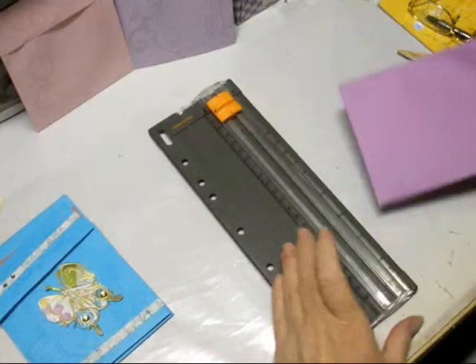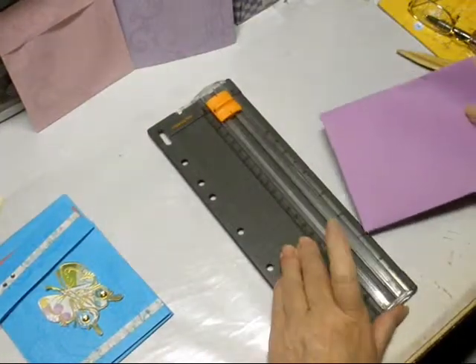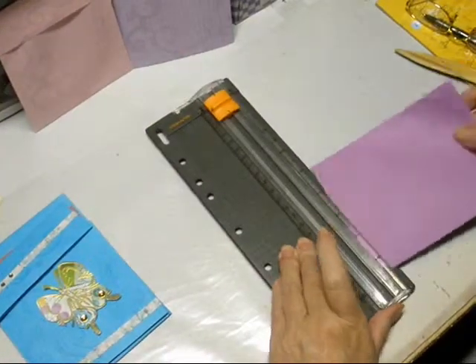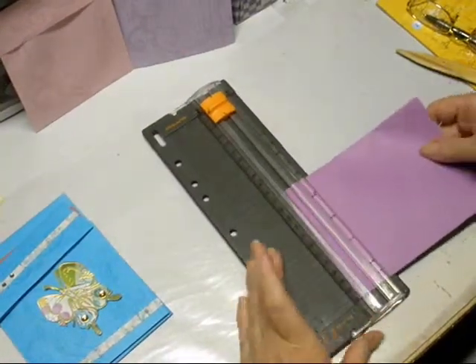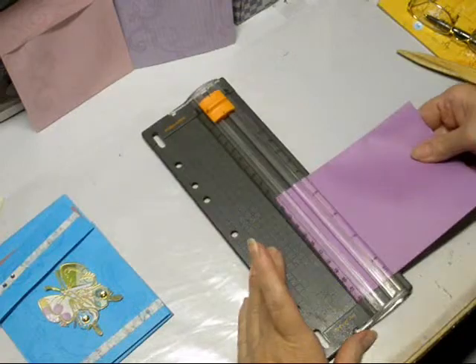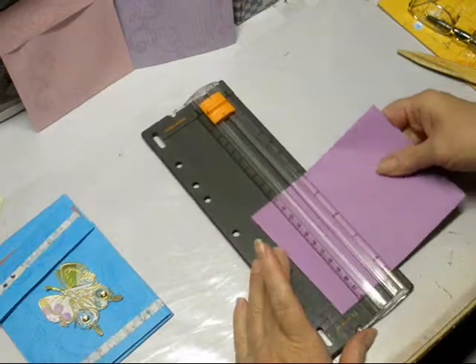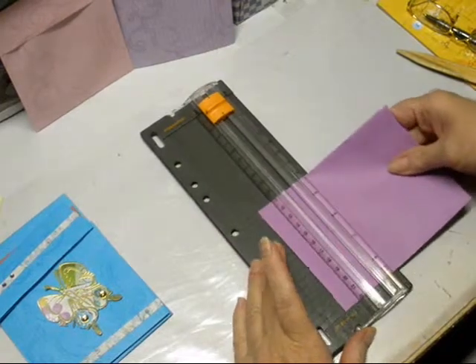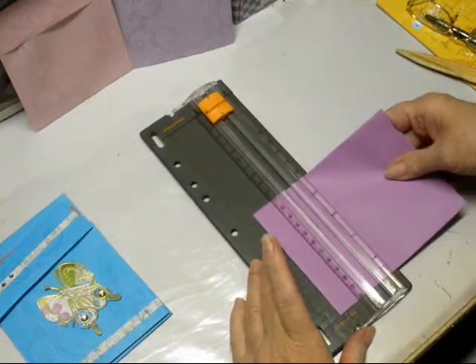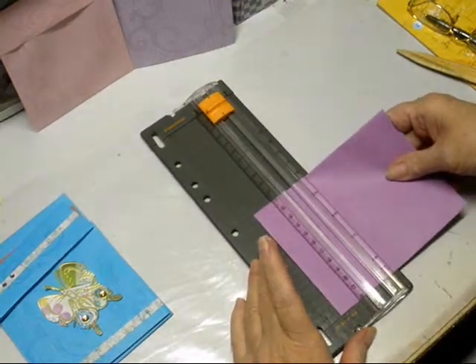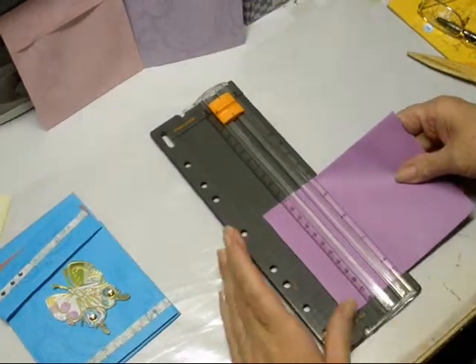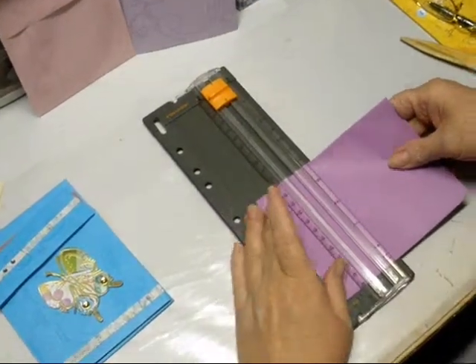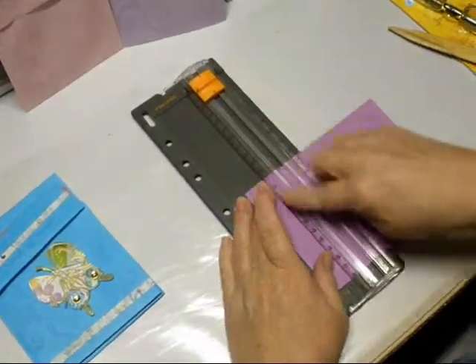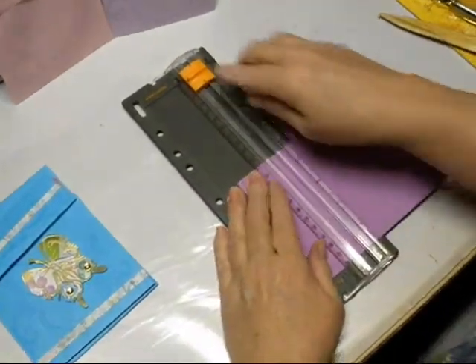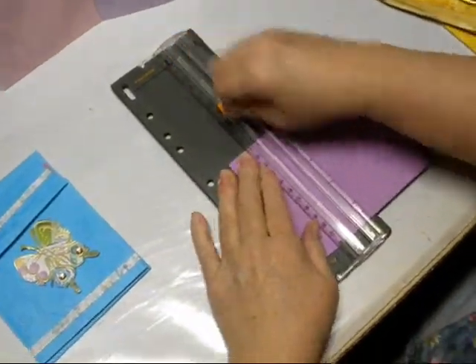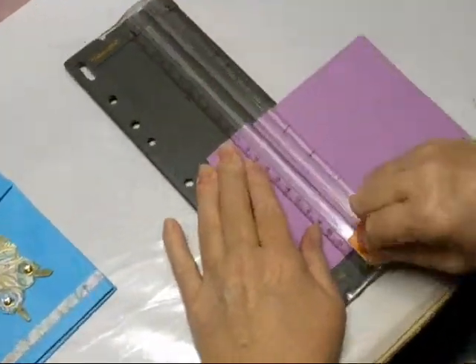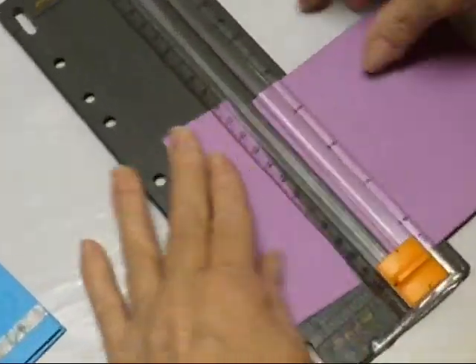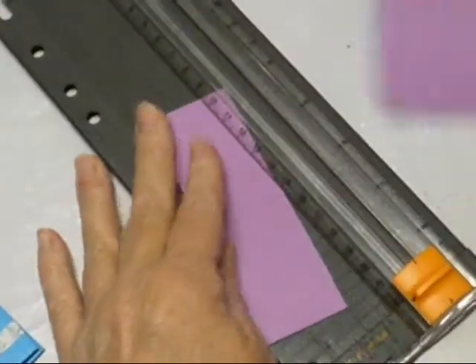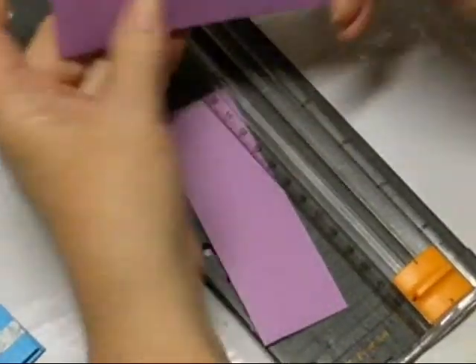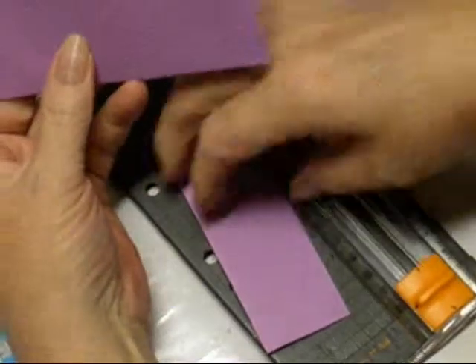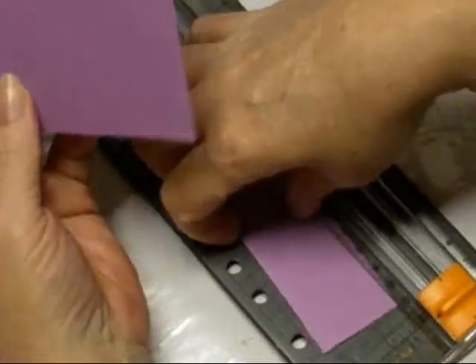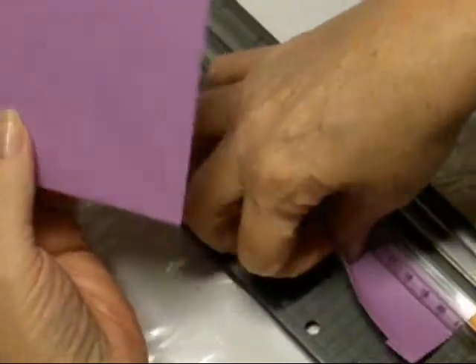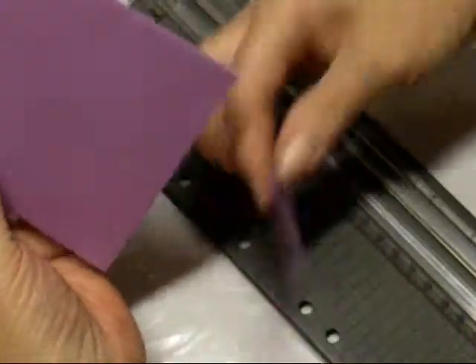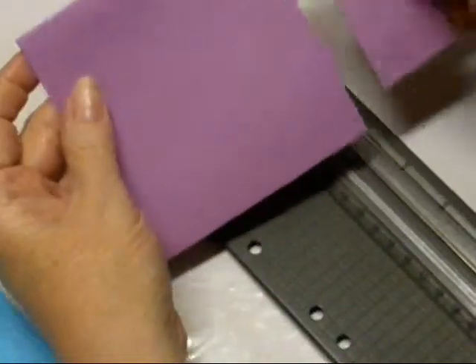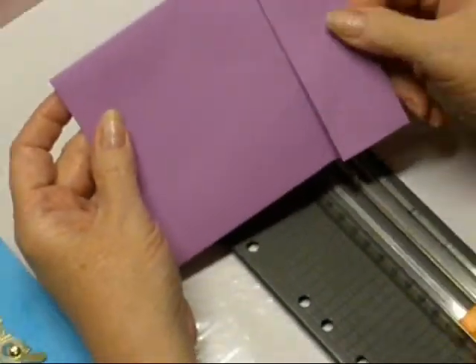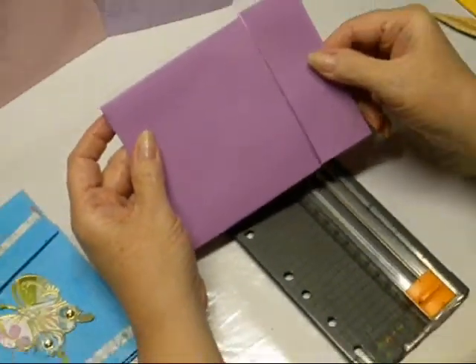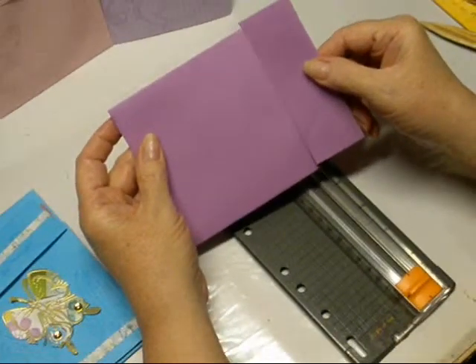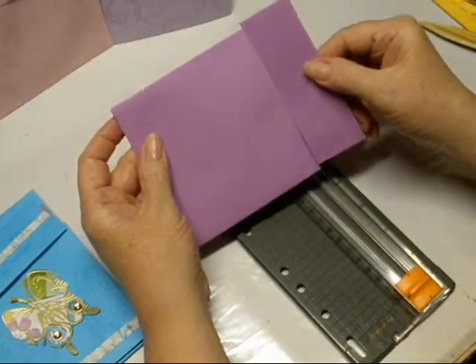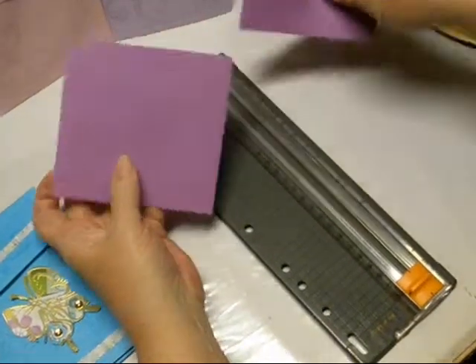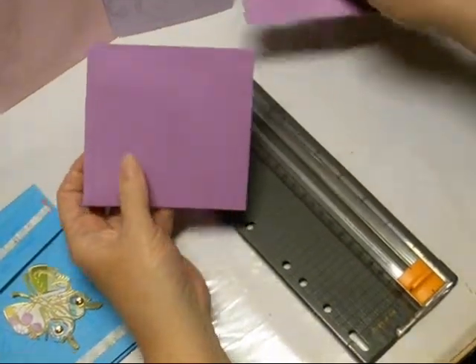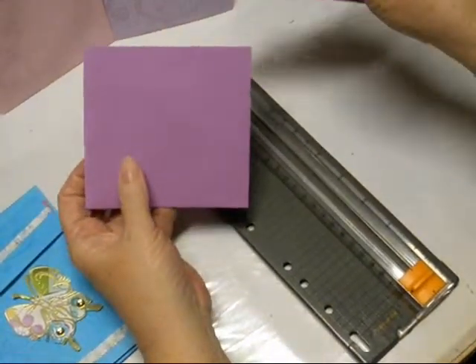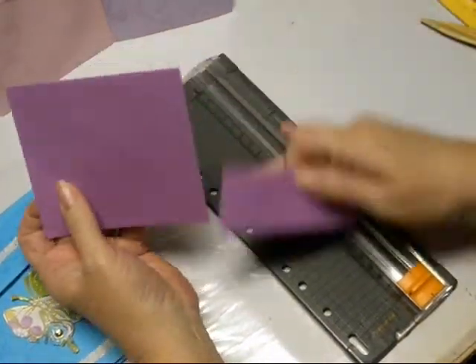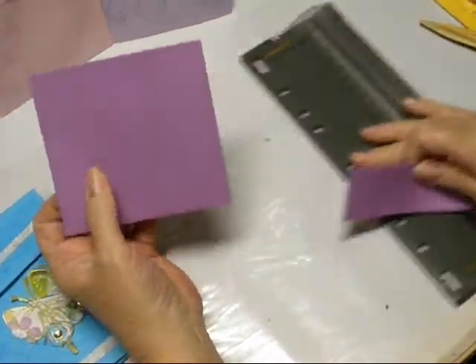You're going to cut off approximately an inch and a half off of the top, off of one end of it, so it looks like this. Here's your envelope. We're going to lay the top aside.